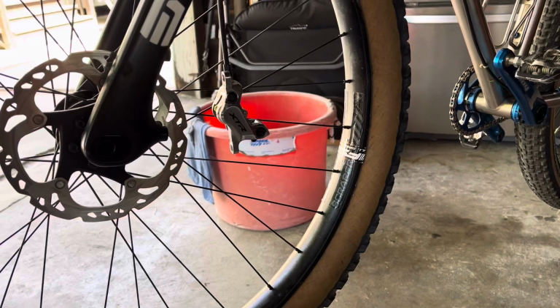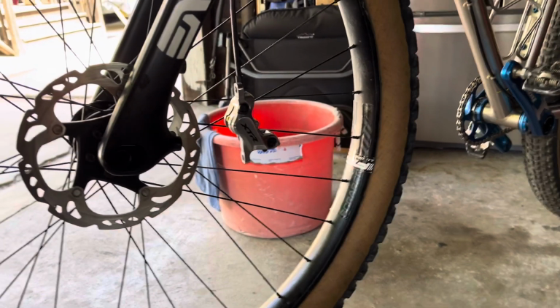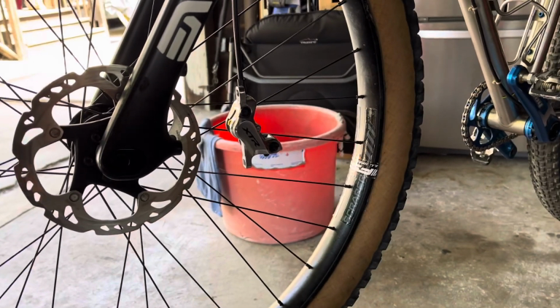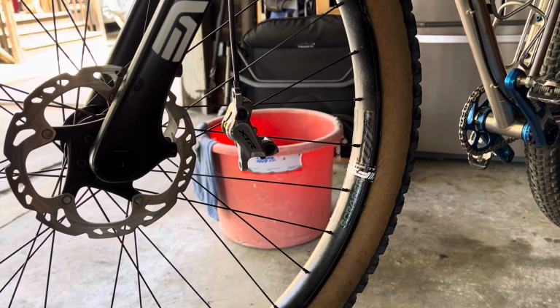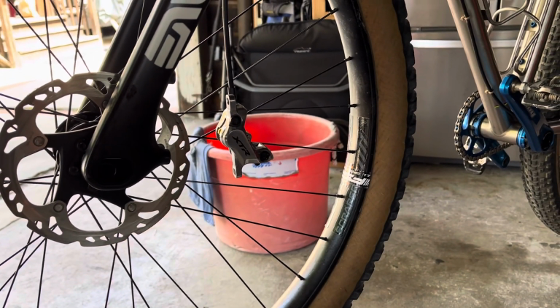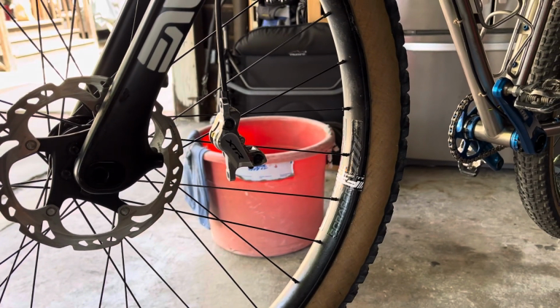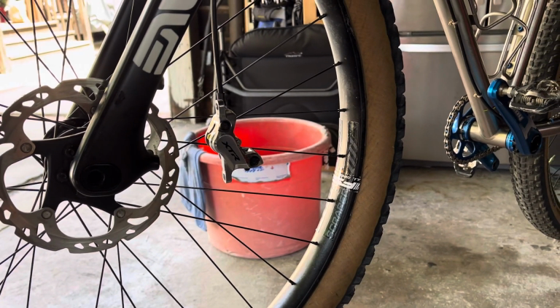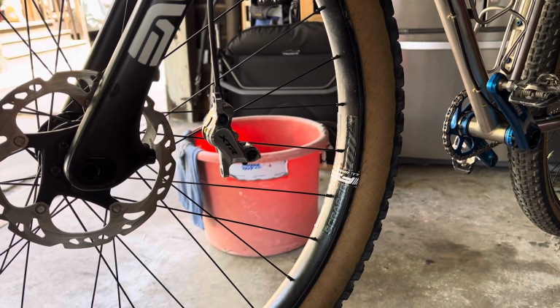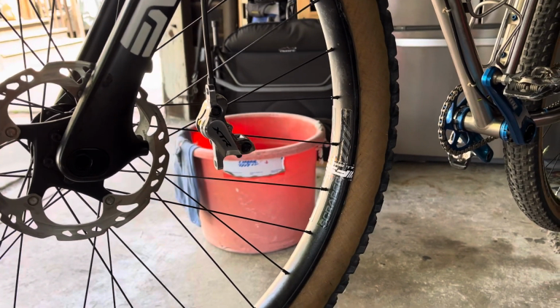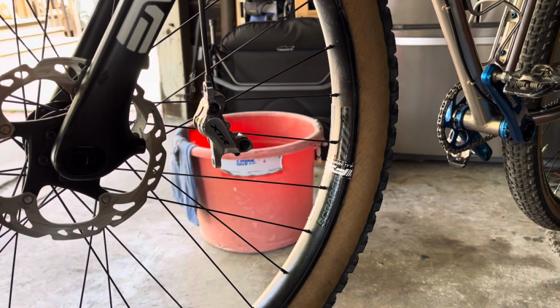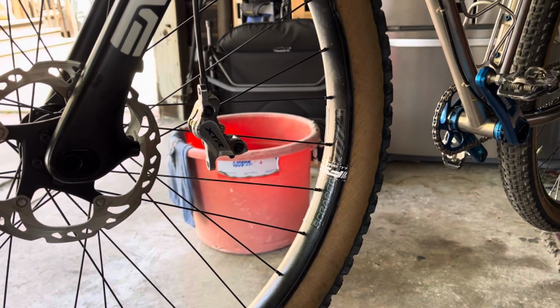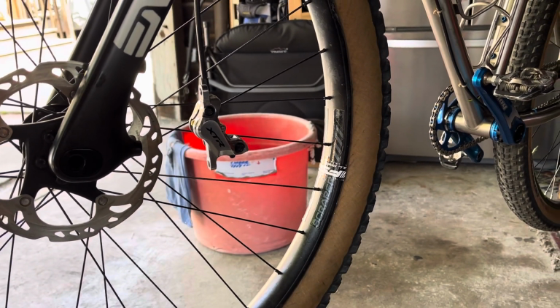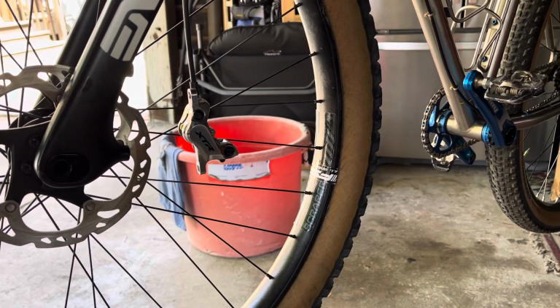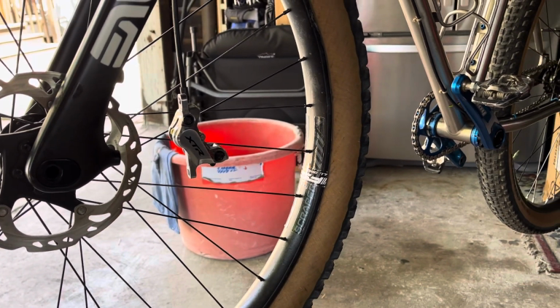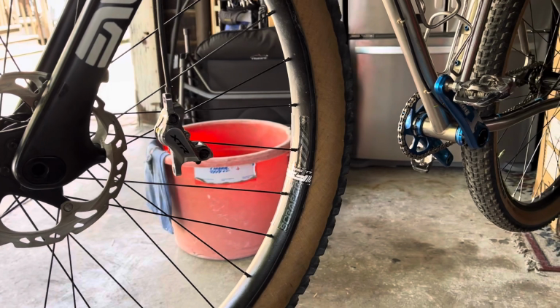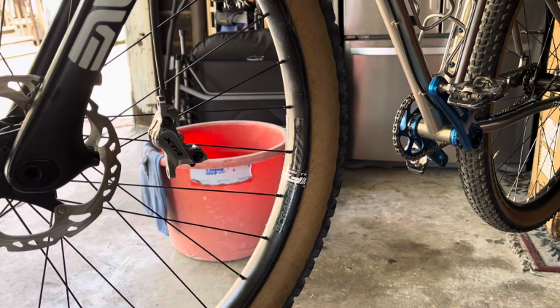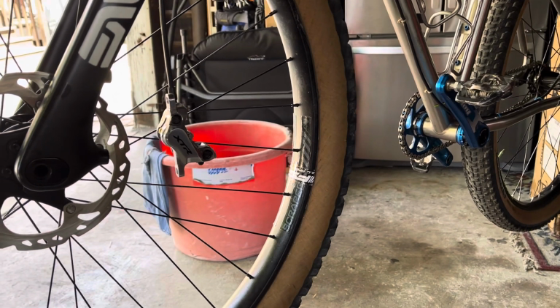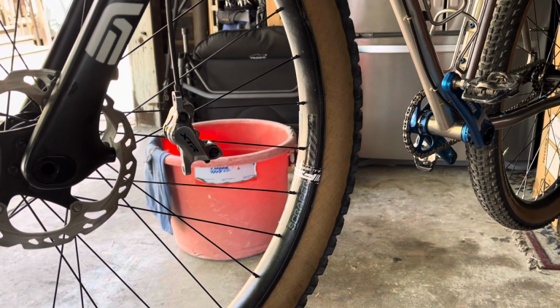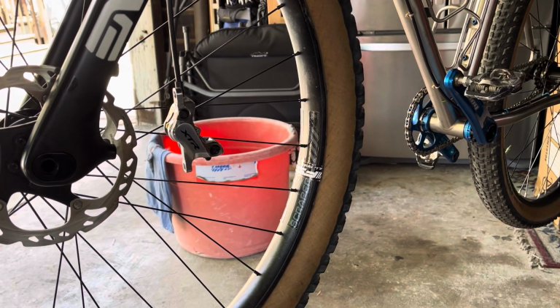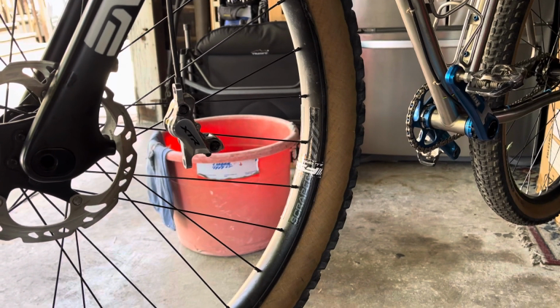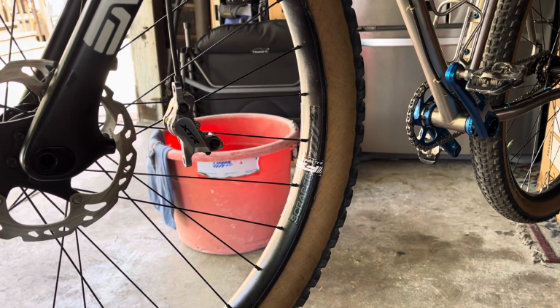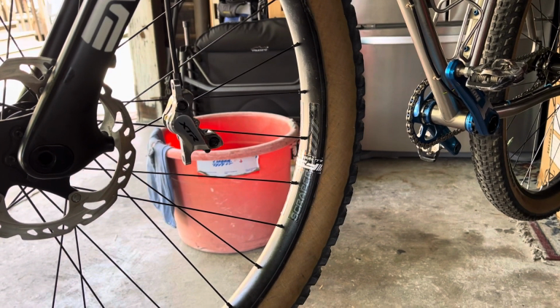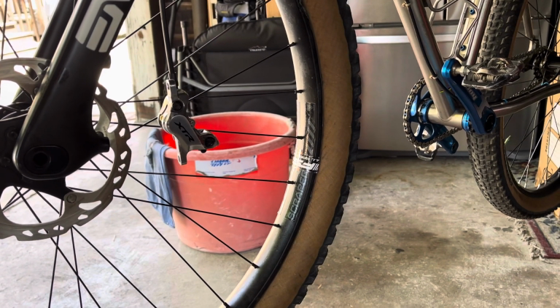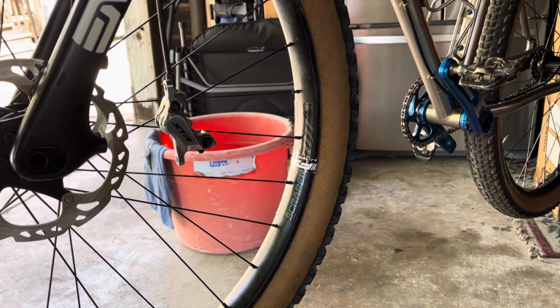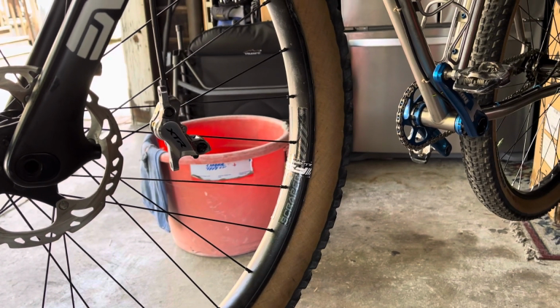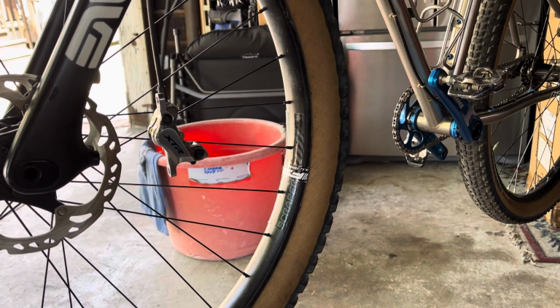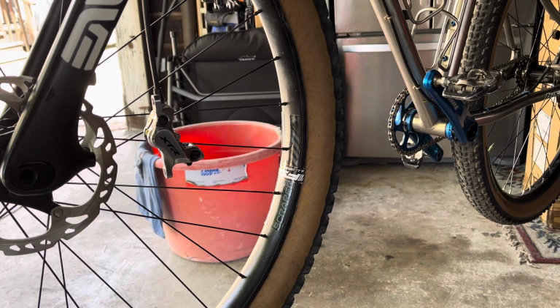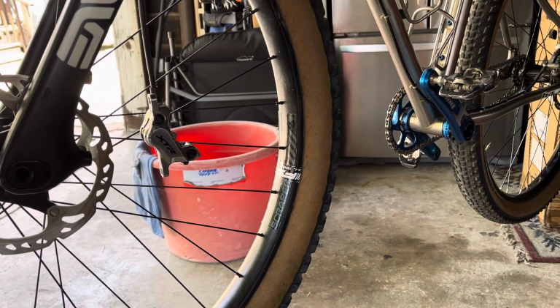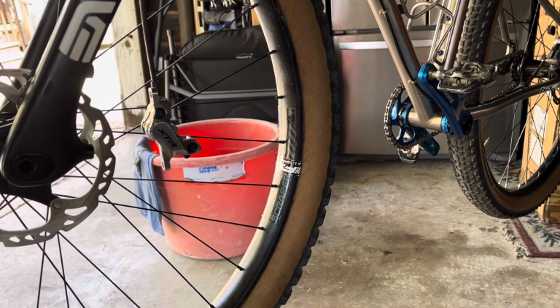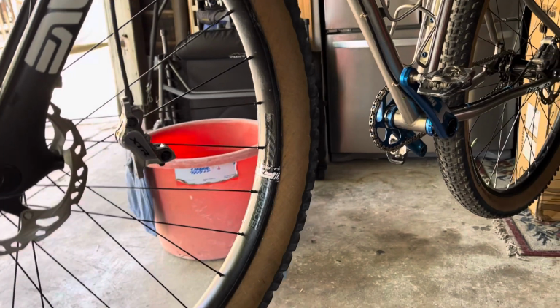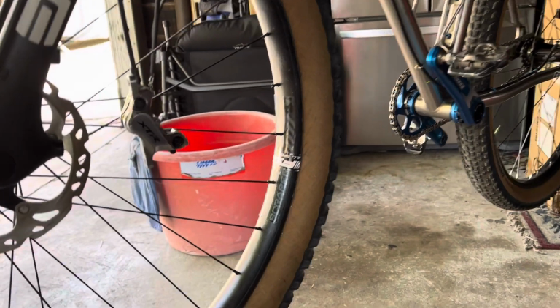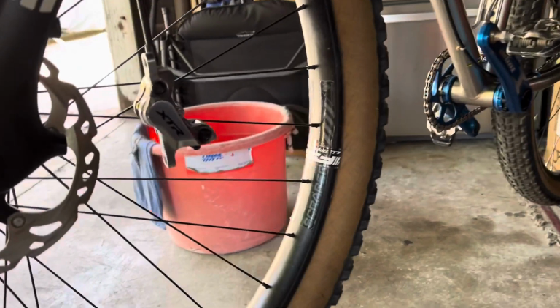Hey guys, so I just wanted to make a video with some quick tips when you're bleeding your brakes, adjusting your brakes, and just wrenching on your bike and you want to troubleshoot some things.